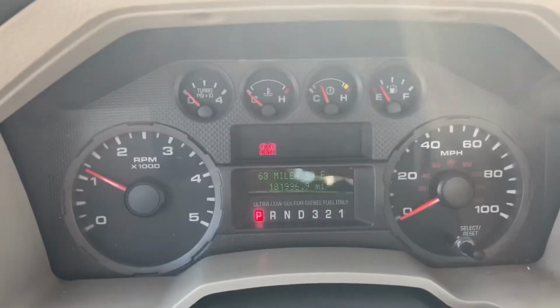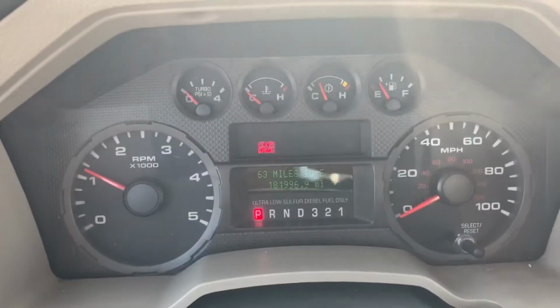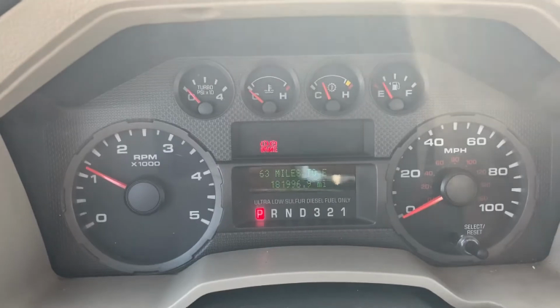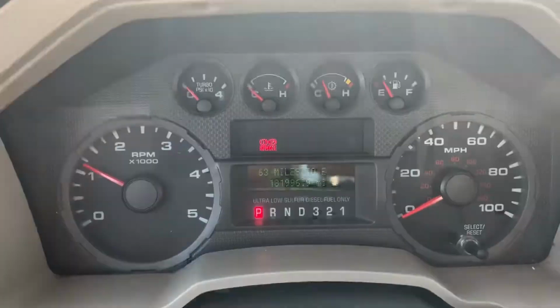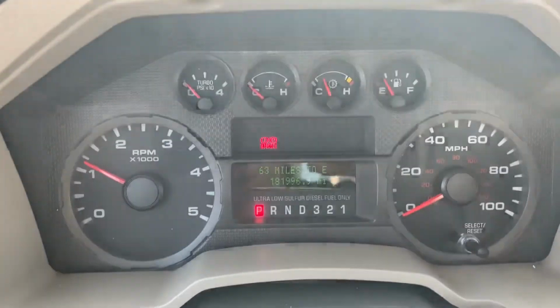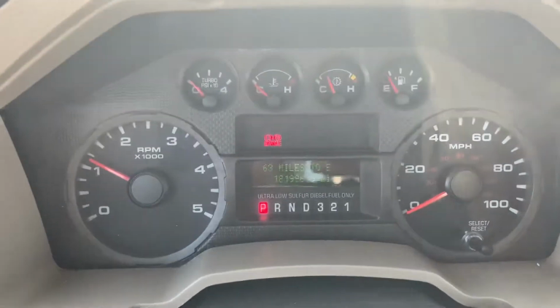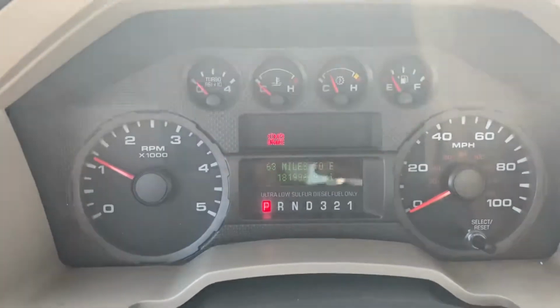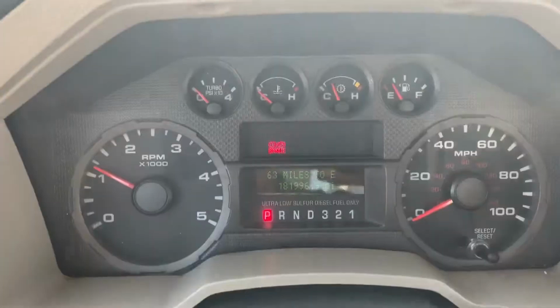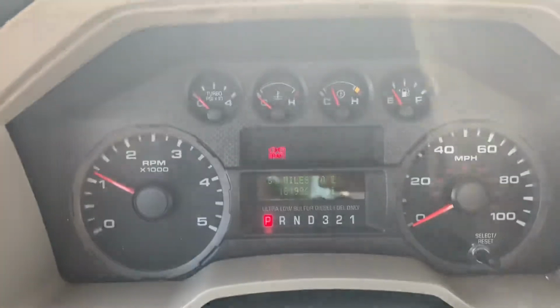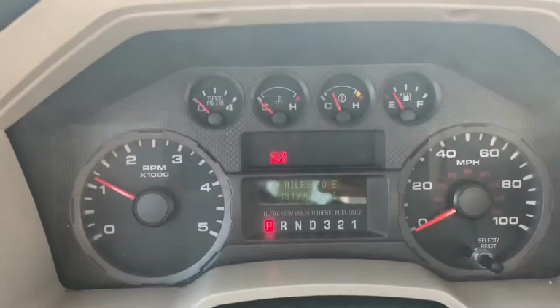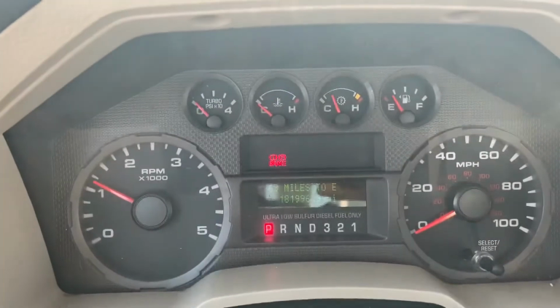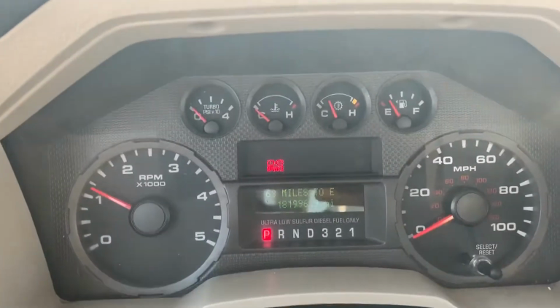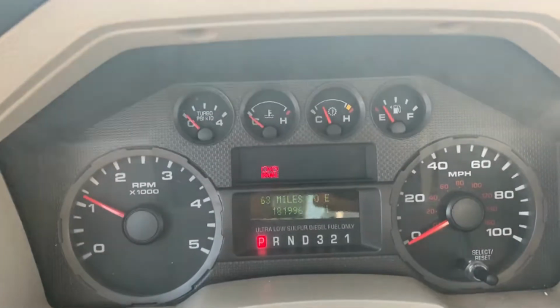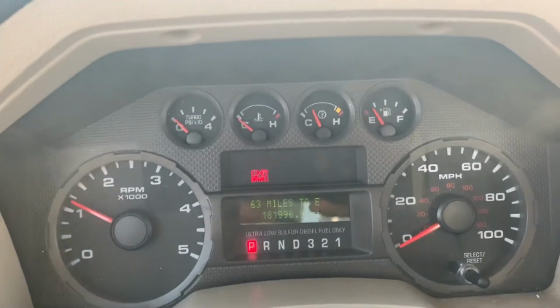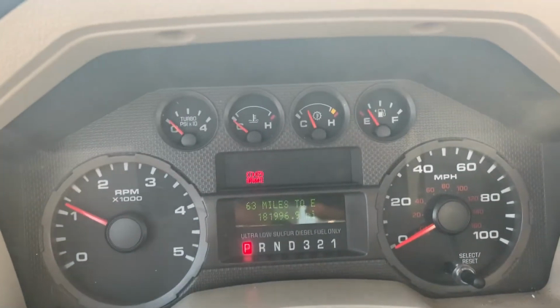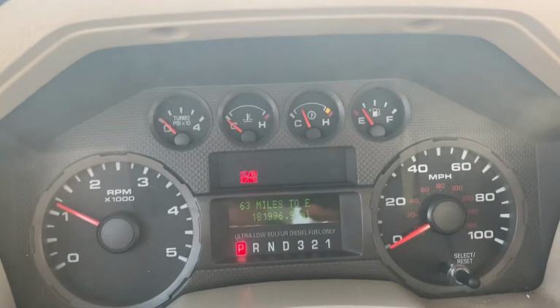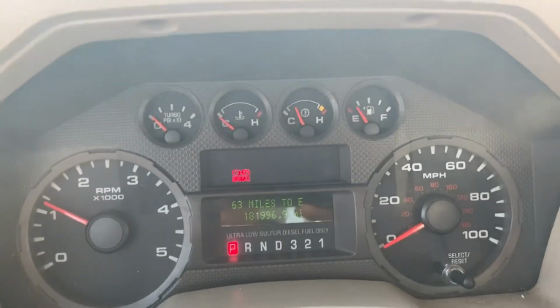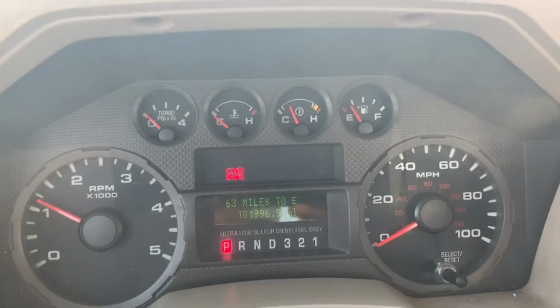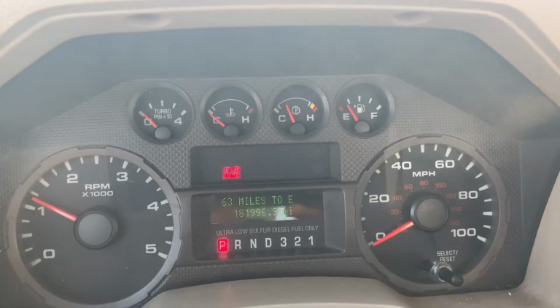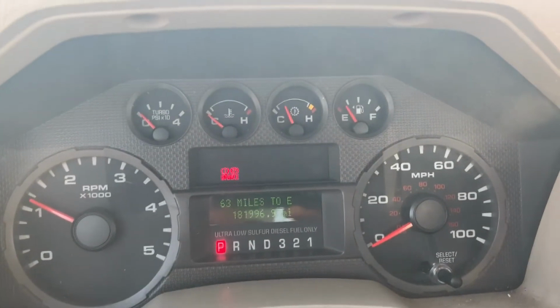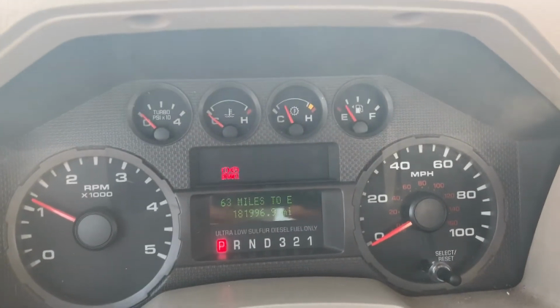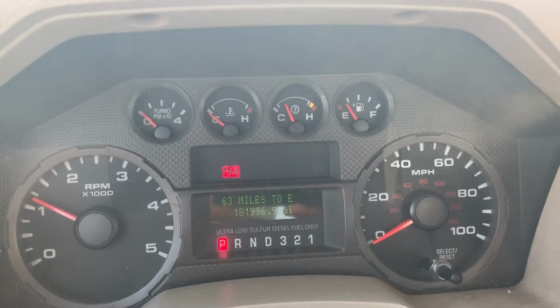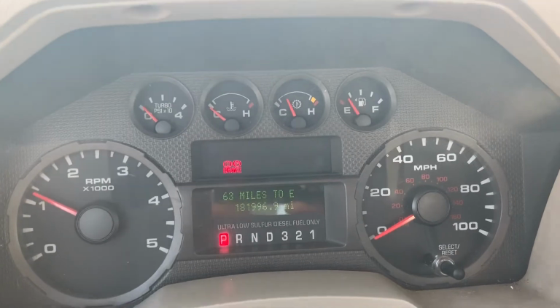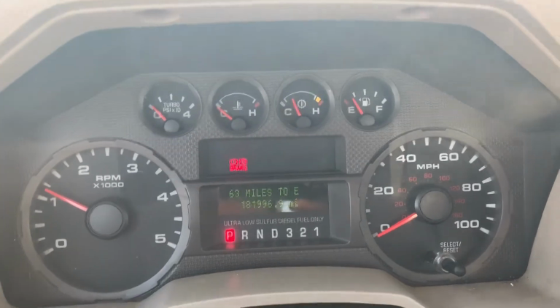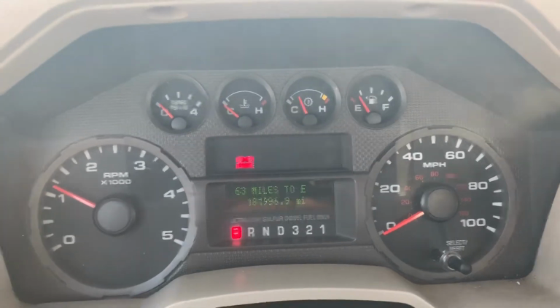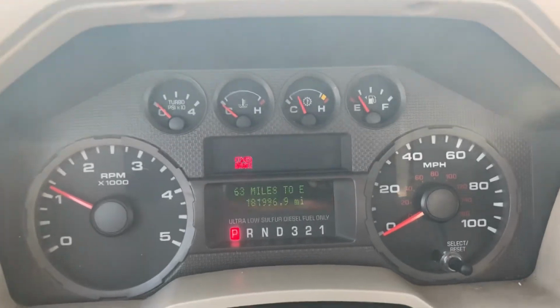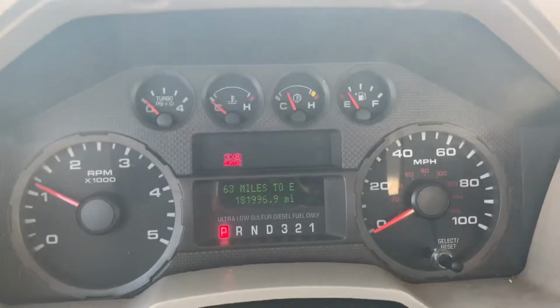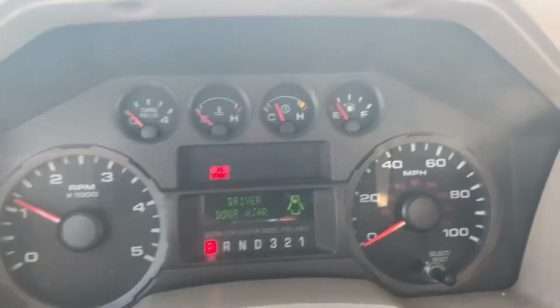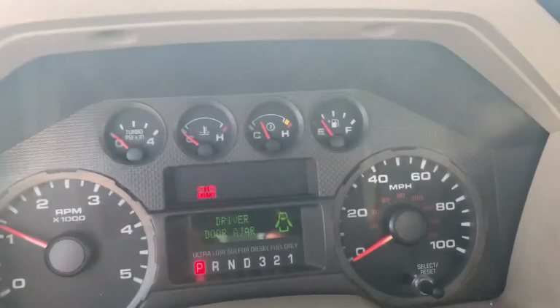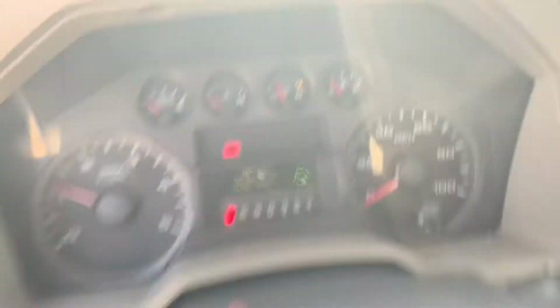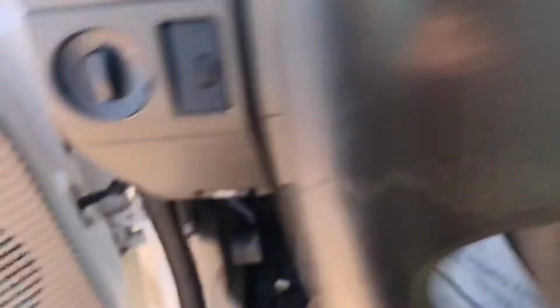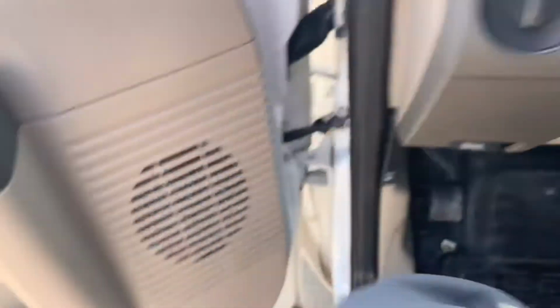So no lights on the dash. The brake light on is obviously because I have the parking brake set. 182,000 — was a little off there, no big deal though.